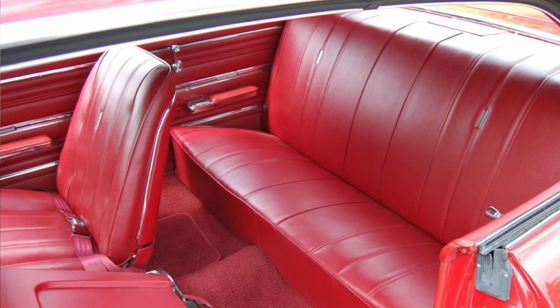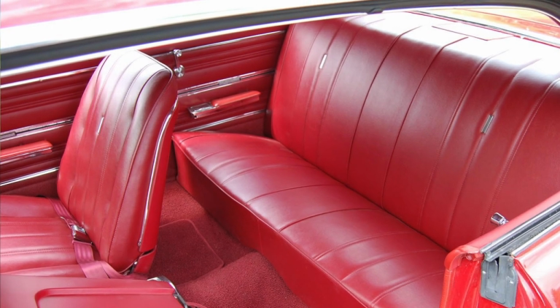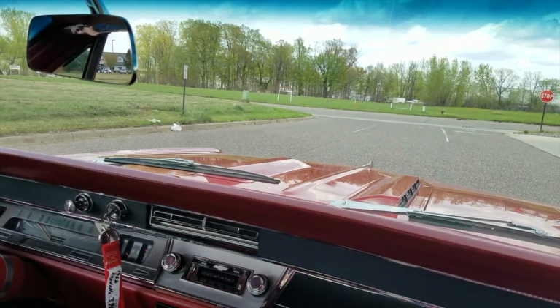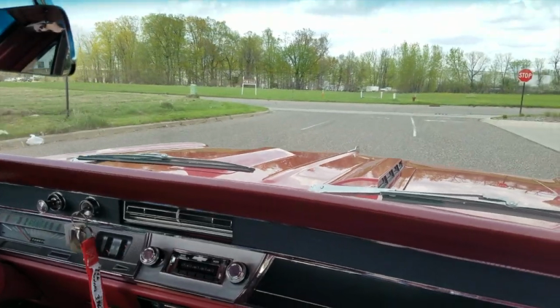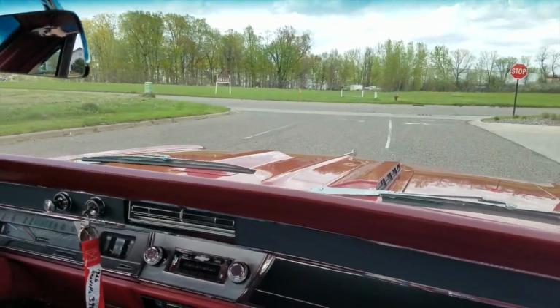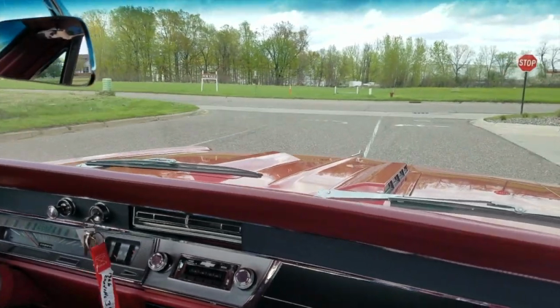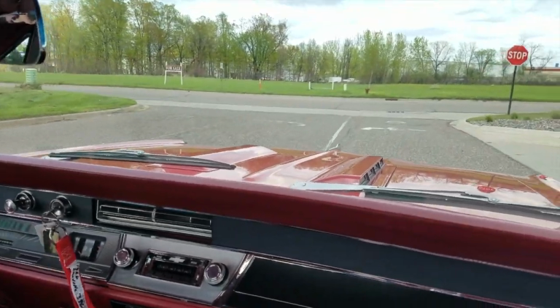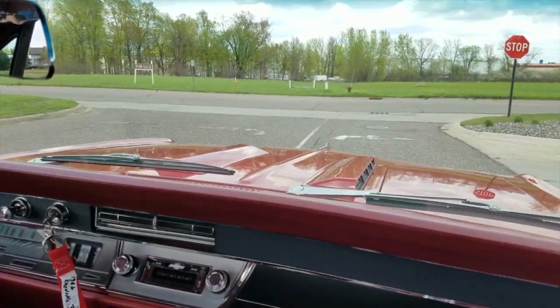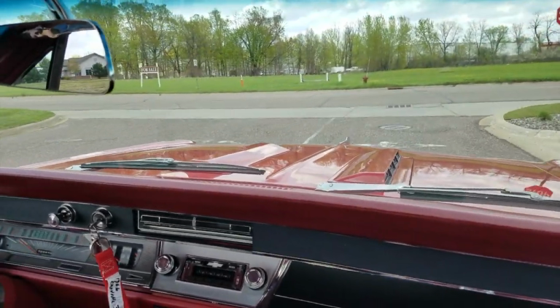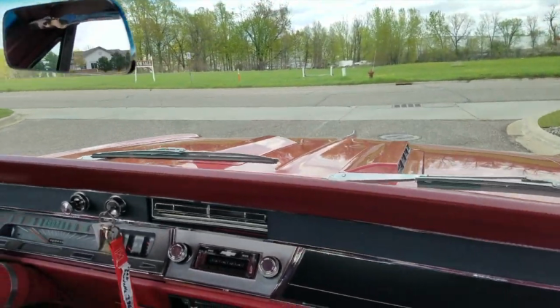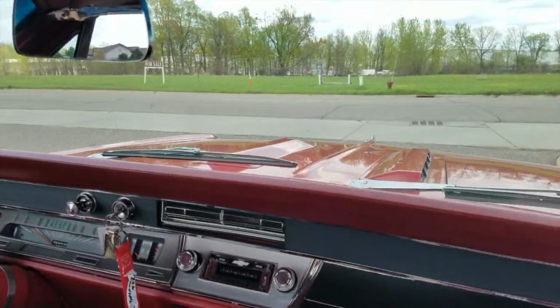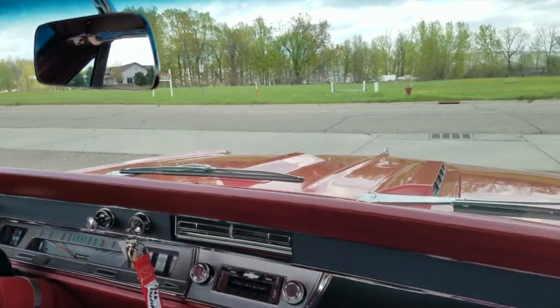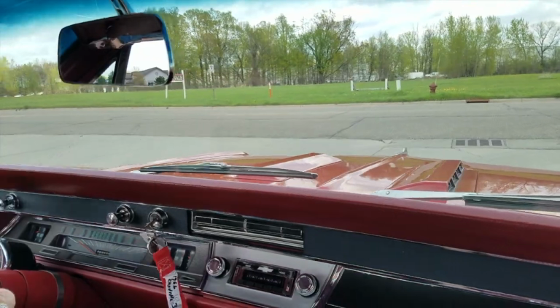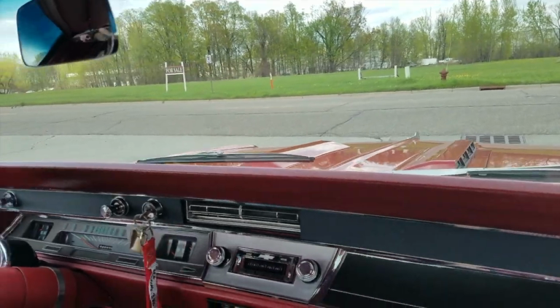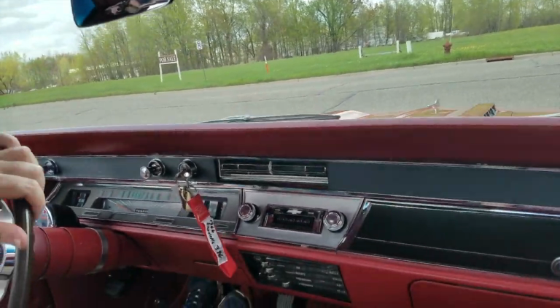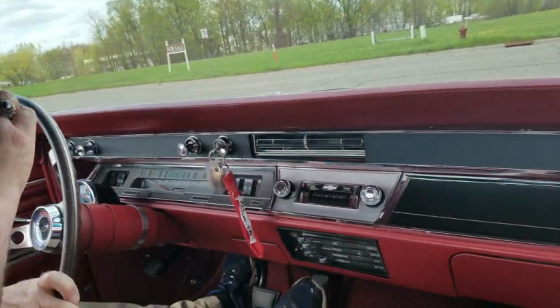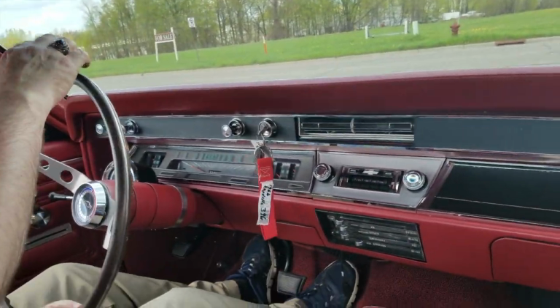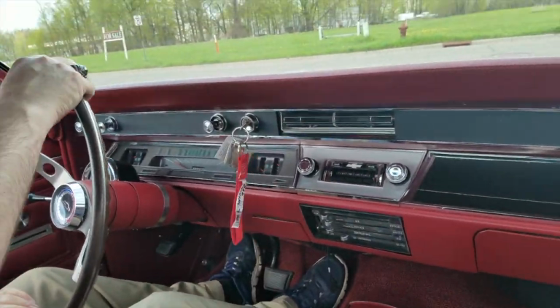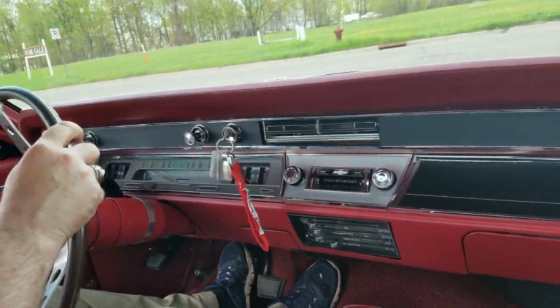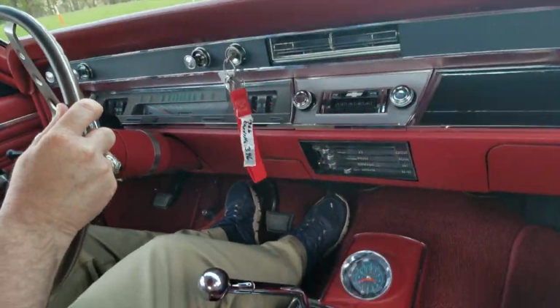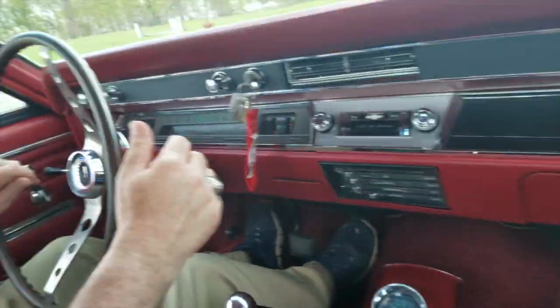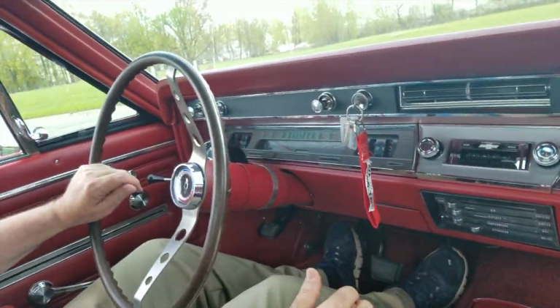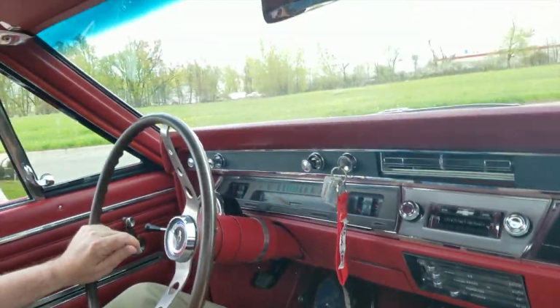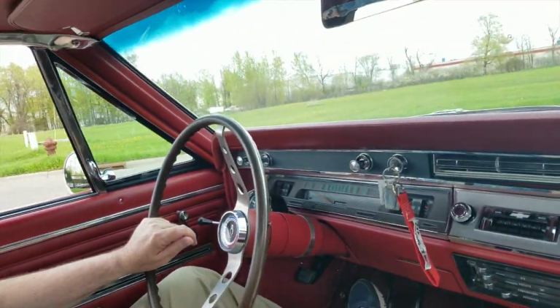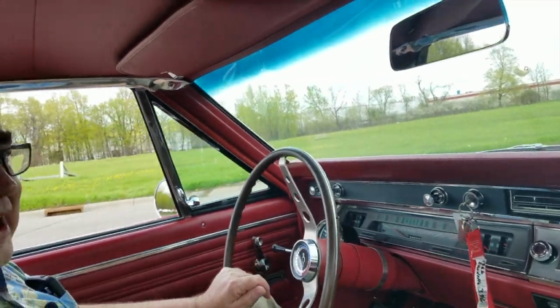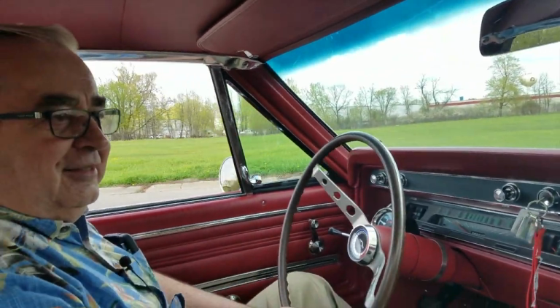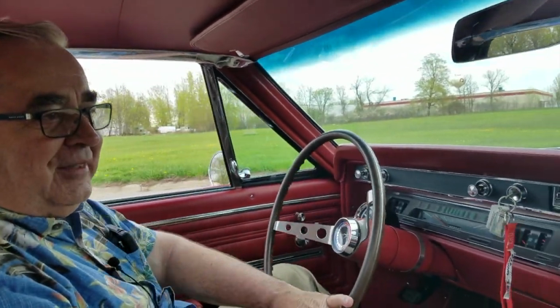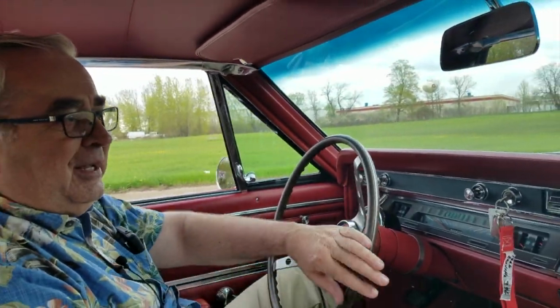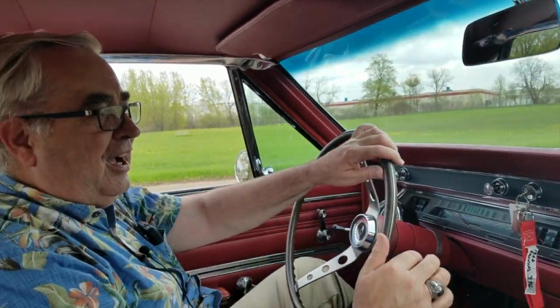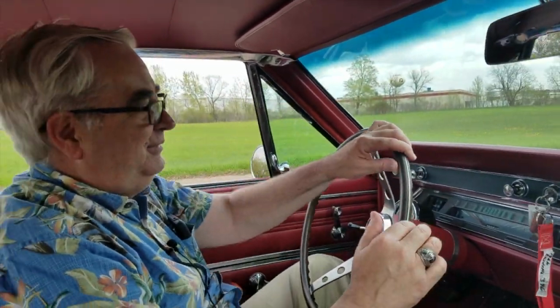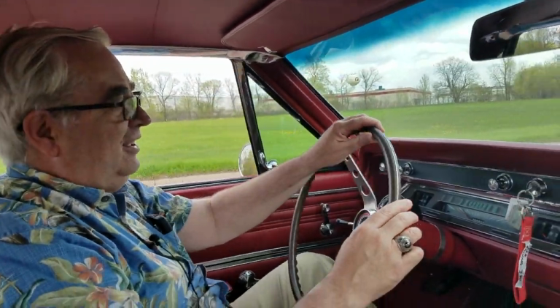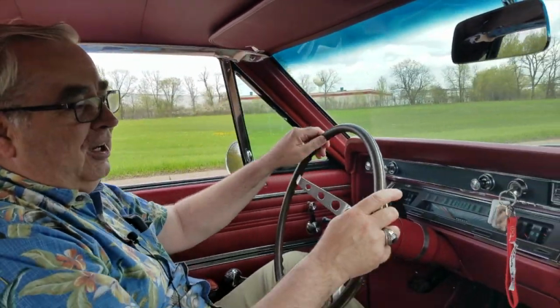That is one of the biggest things in owning a collector car in this day and age. It's always kind of nice to get these cars out and get some exercise. Here in Minnesota, our driving season is unfortunately so short that we are sometimes at a loss when it comes to being able to drive our old cars.